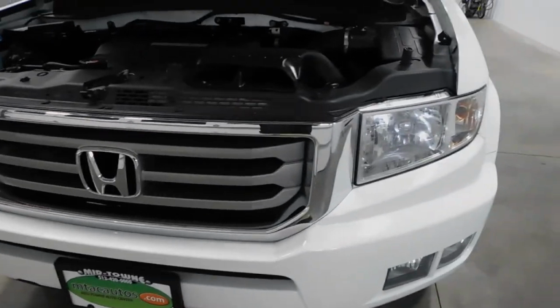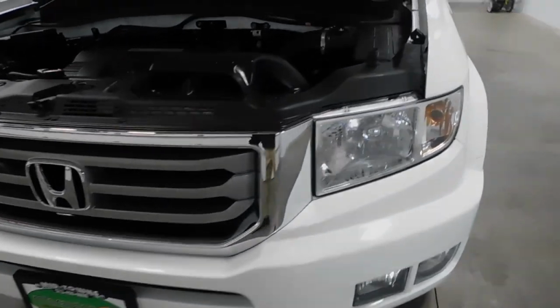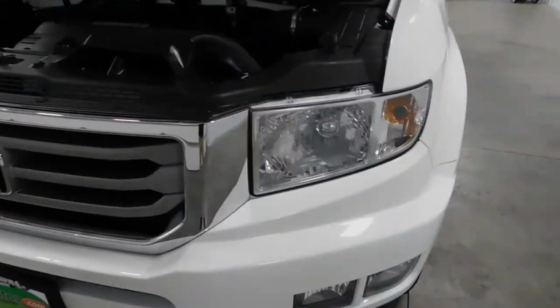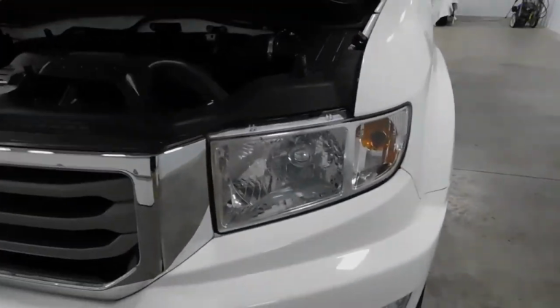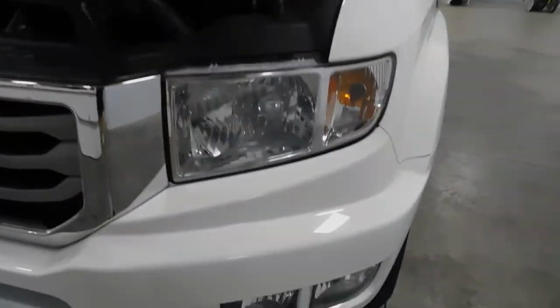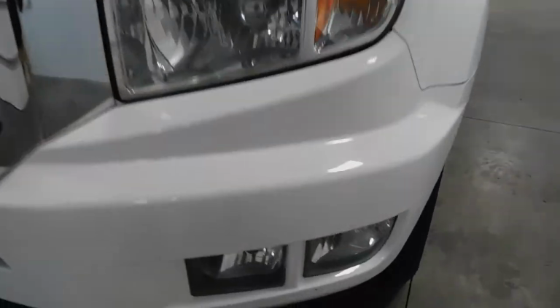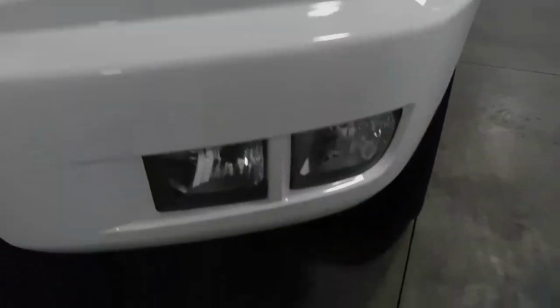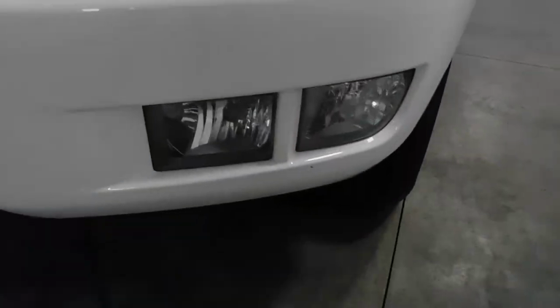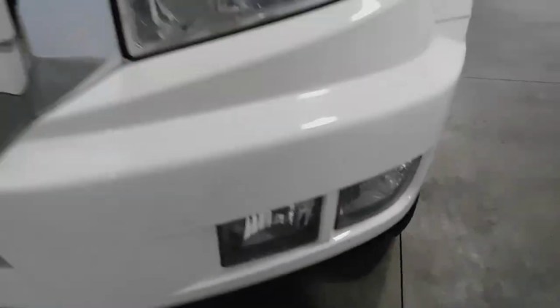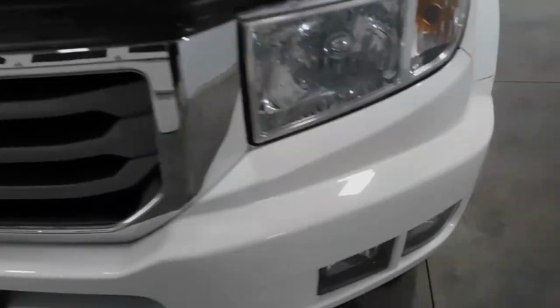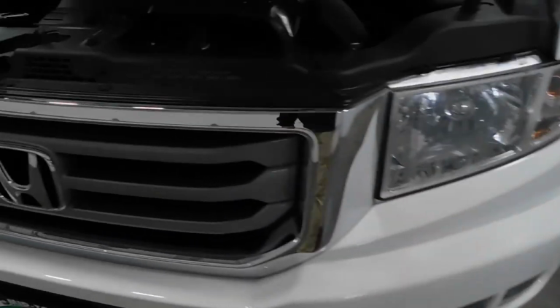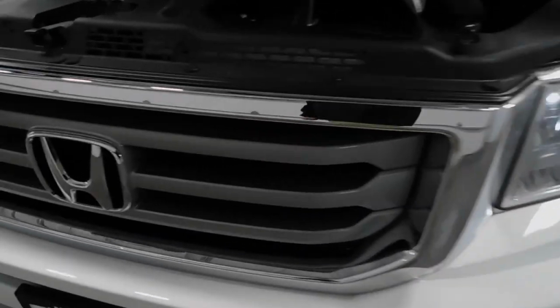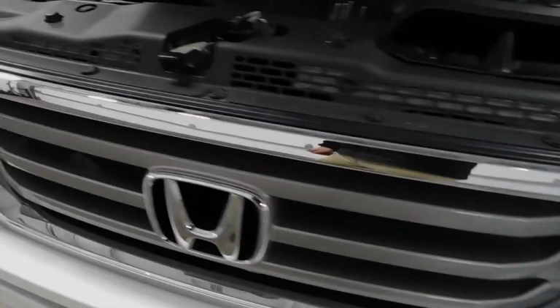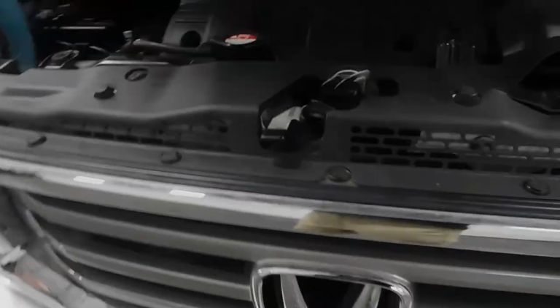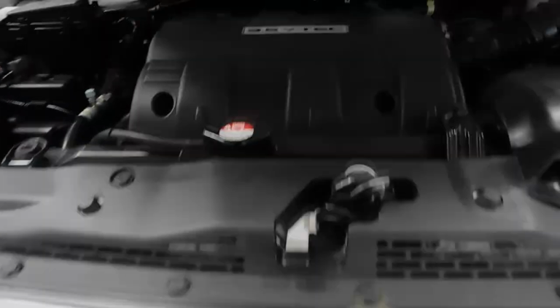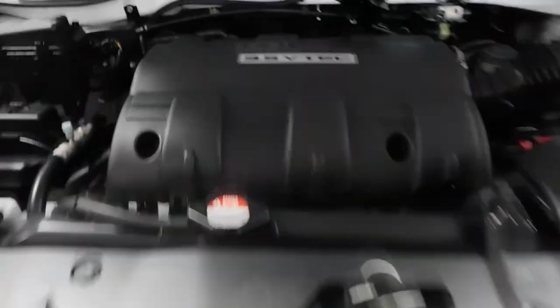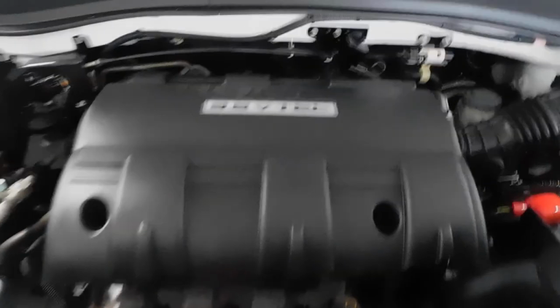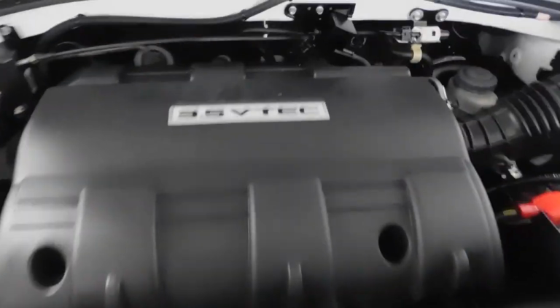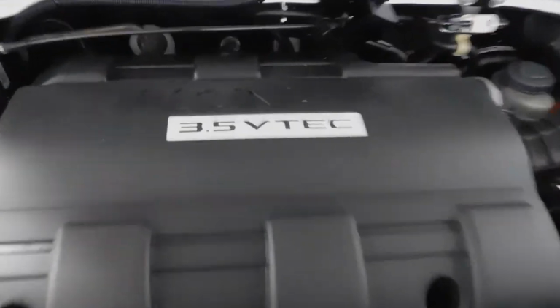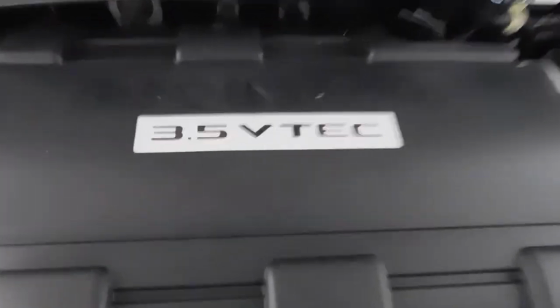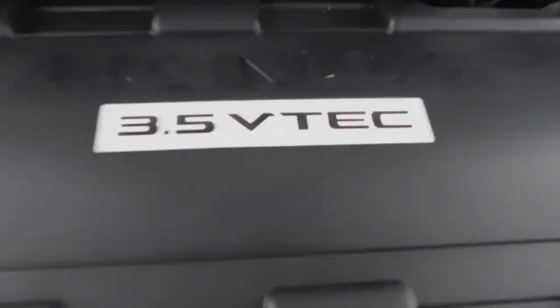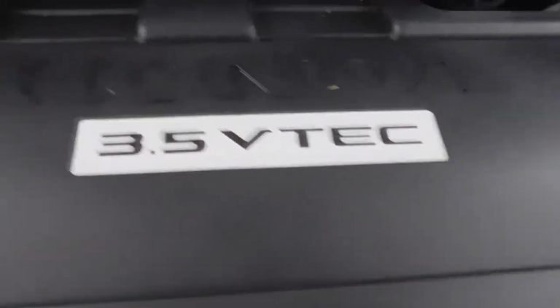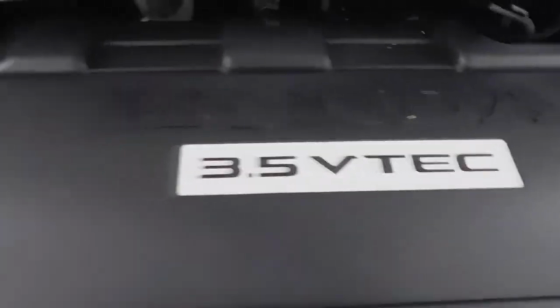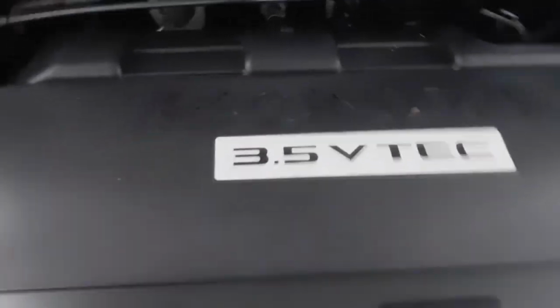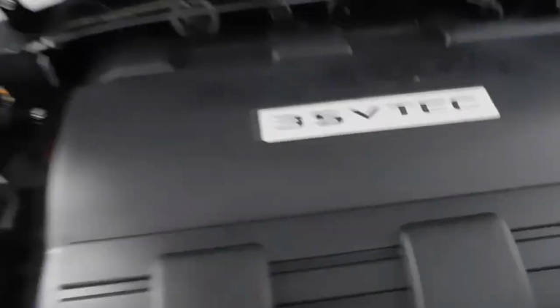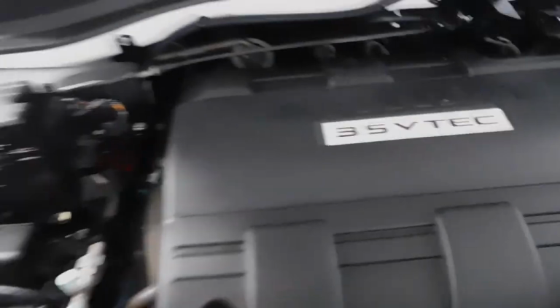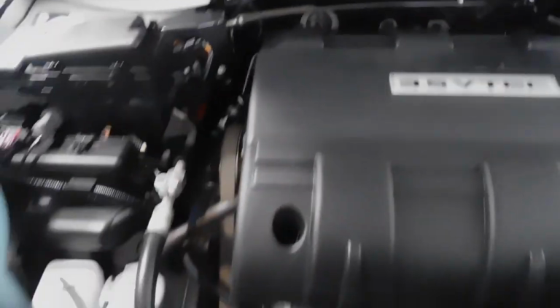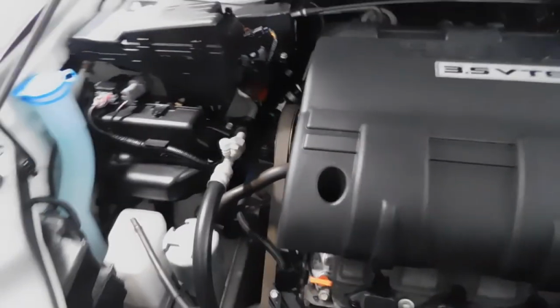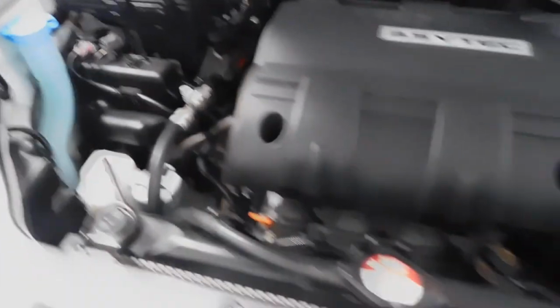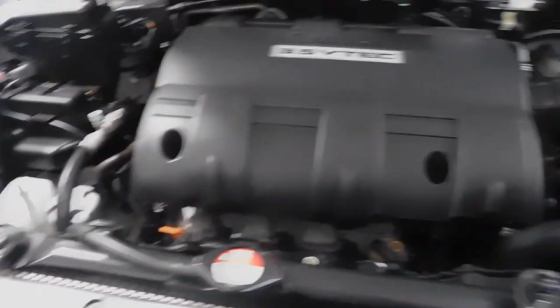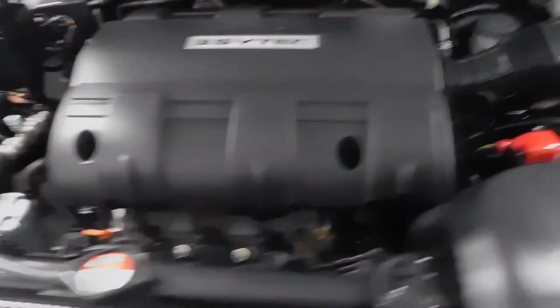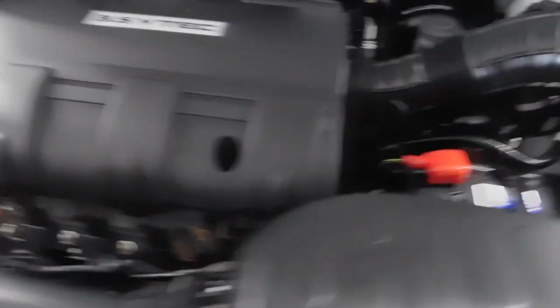Here are the headlights, as you can see. Fog lights, grille up here. 3.5 liter V6 engine — that VTEC right there, you can see it with your own eyes.